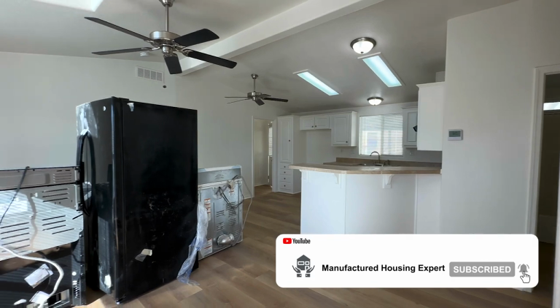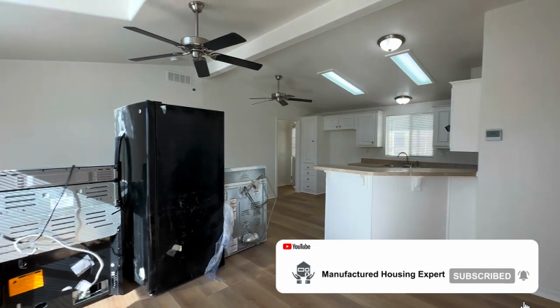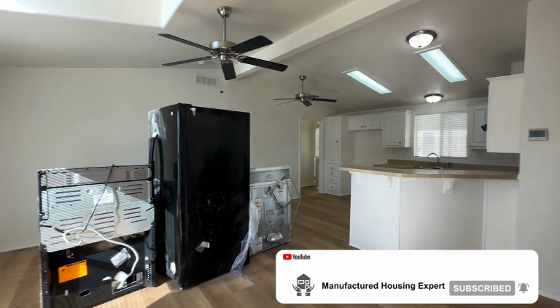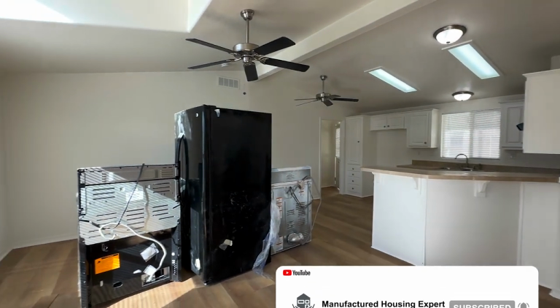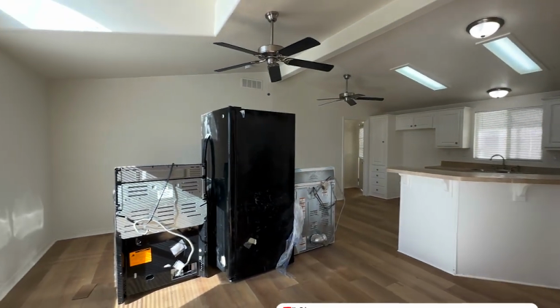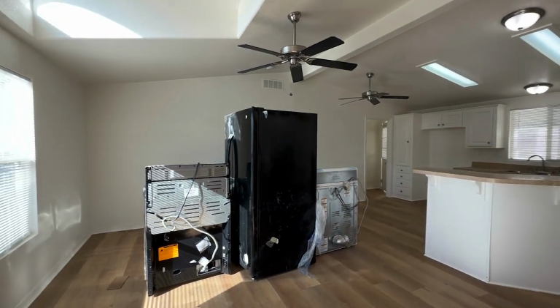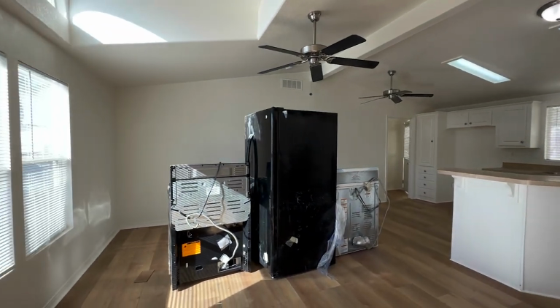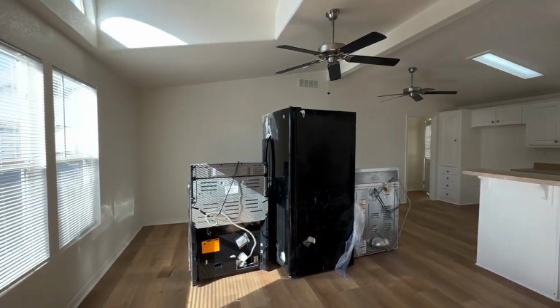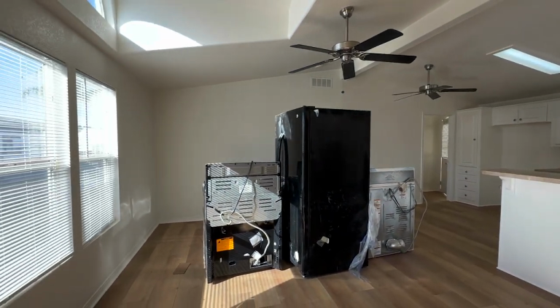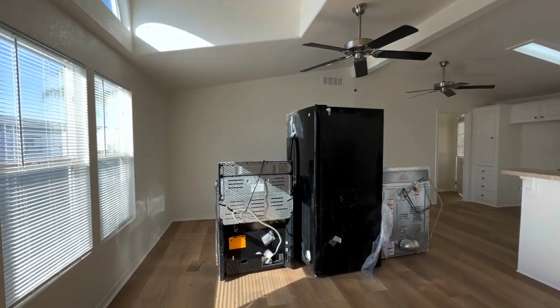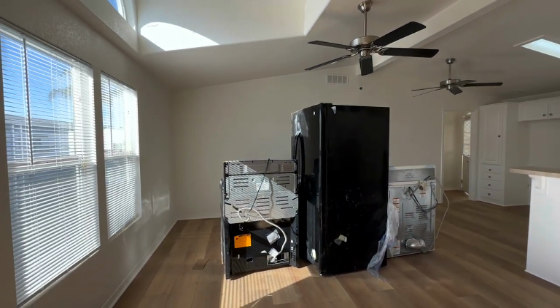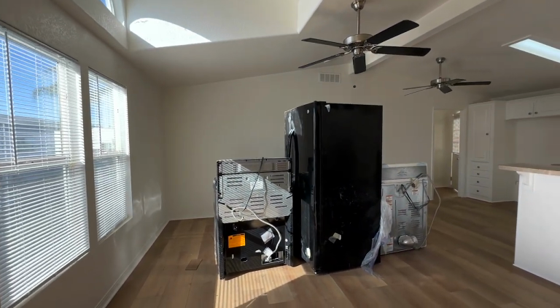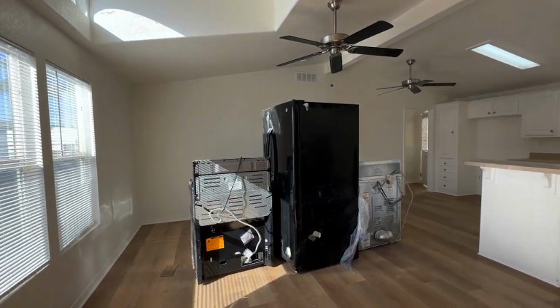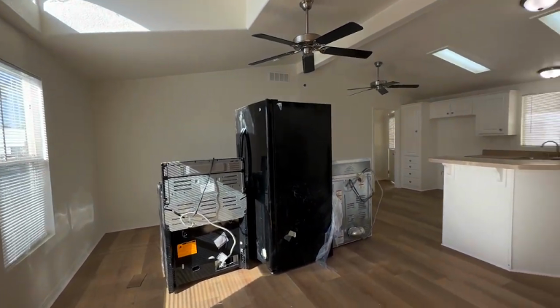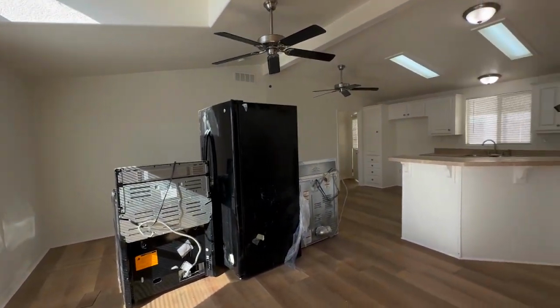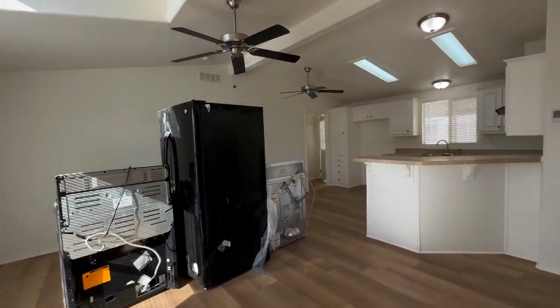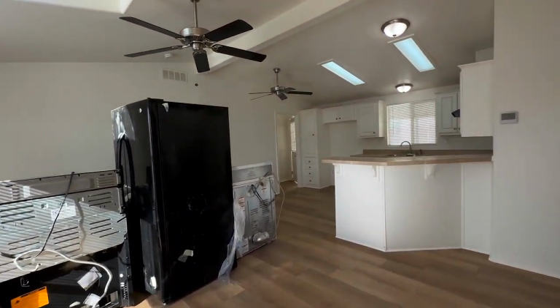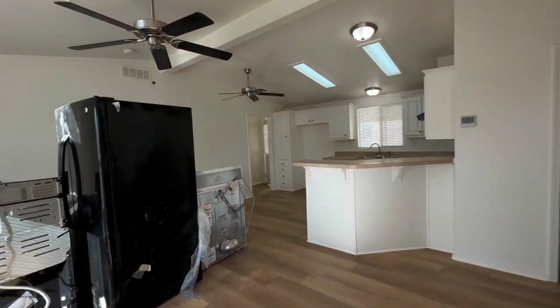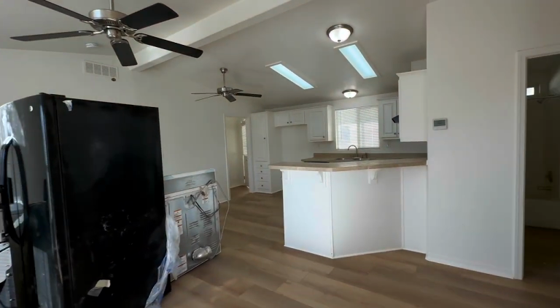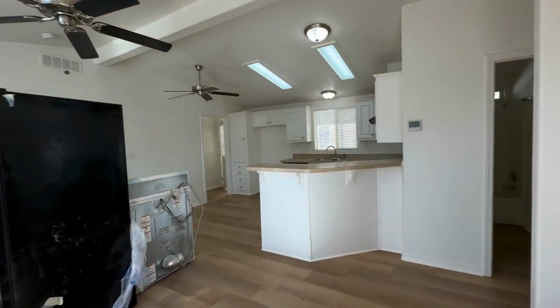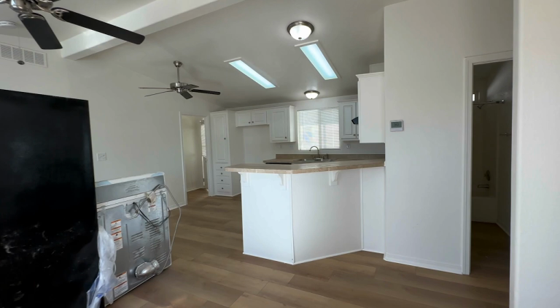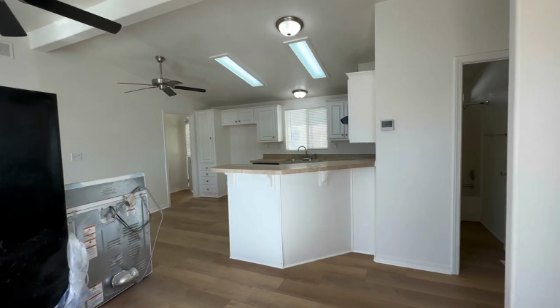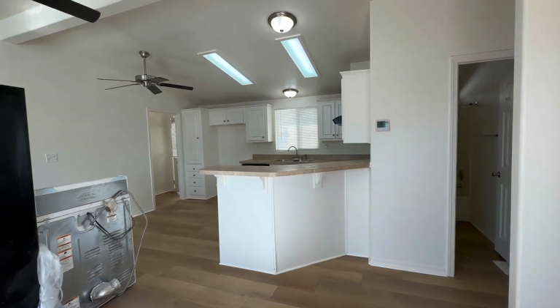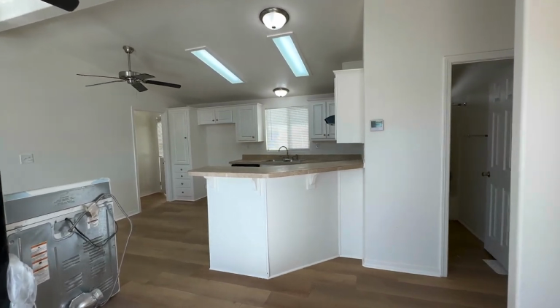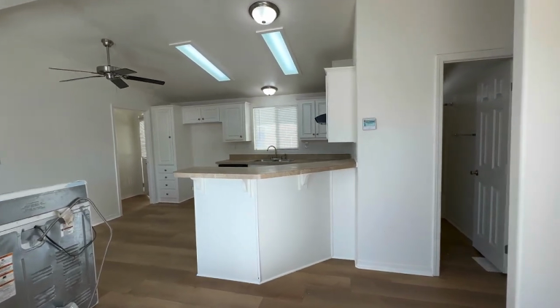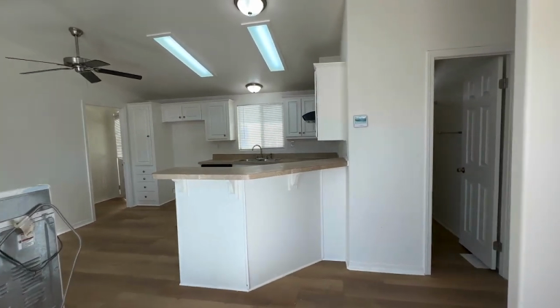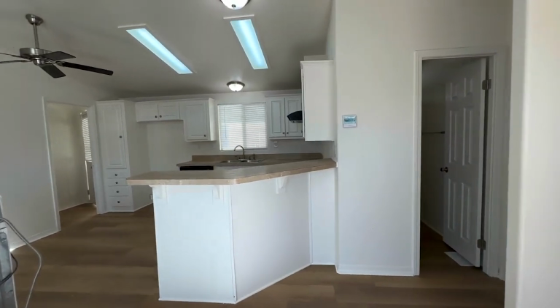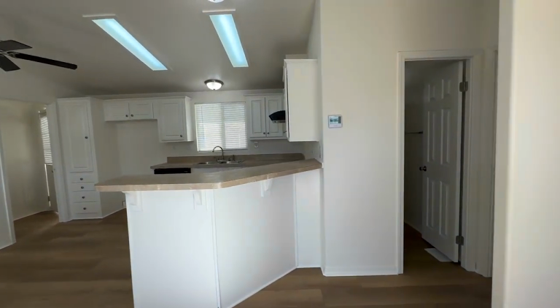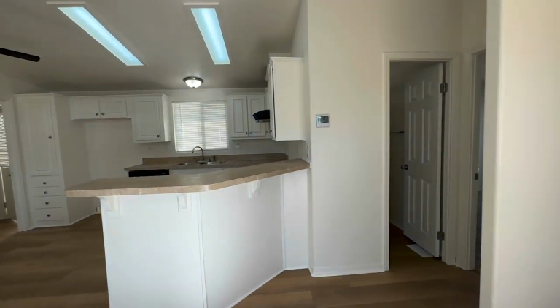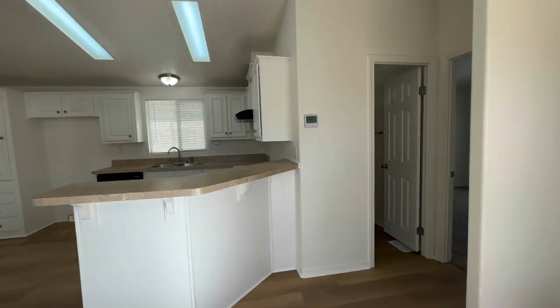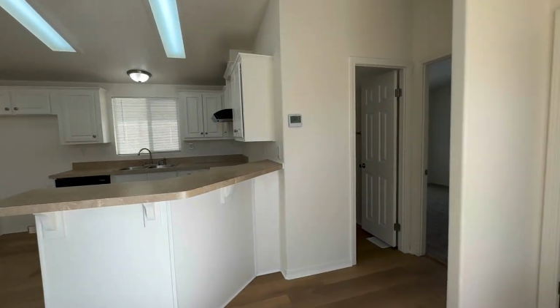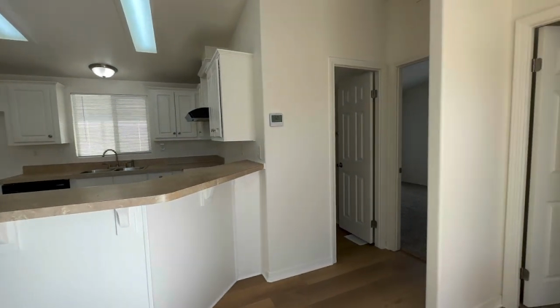One of the first things we did was make sure to replace the flooring. We now have this 100% waterproof floor — brand new.